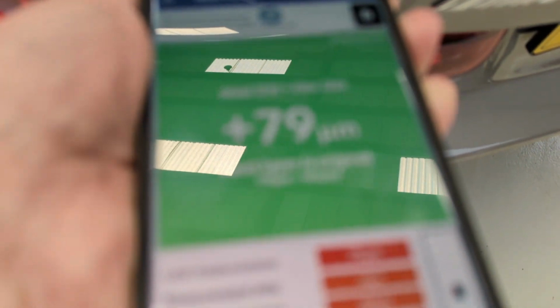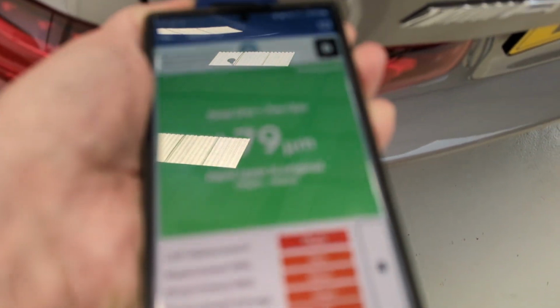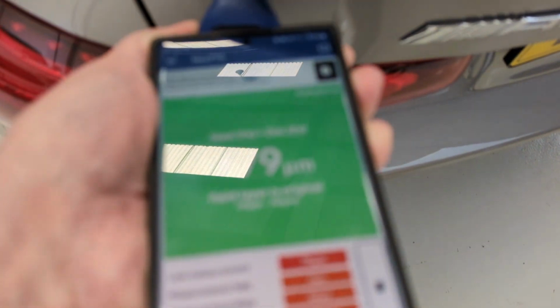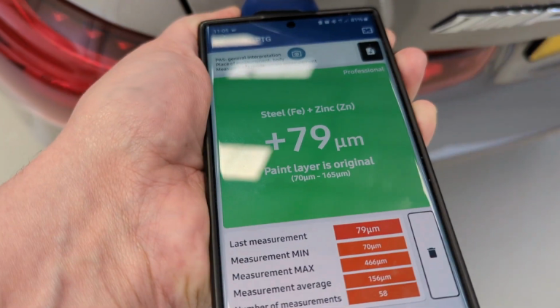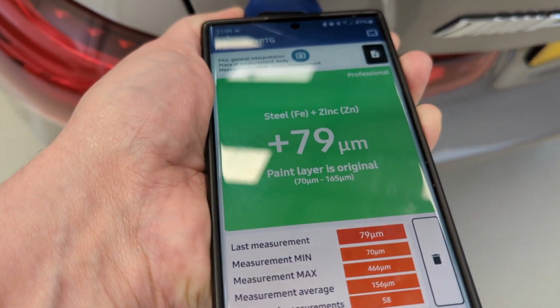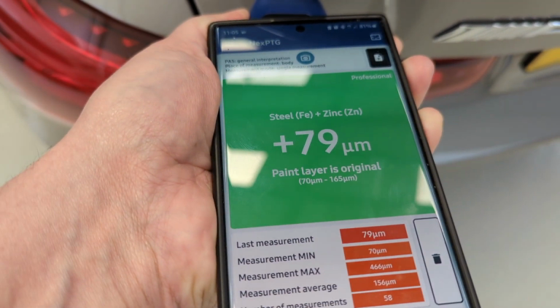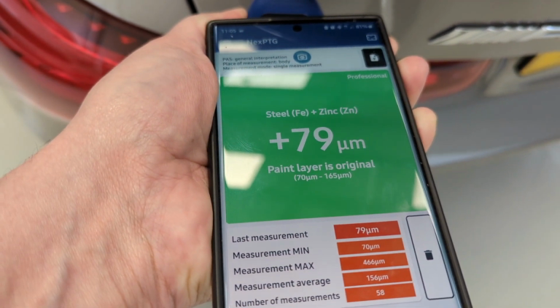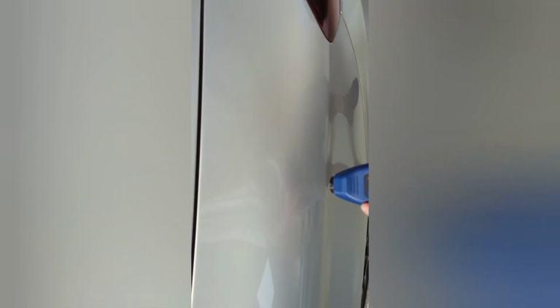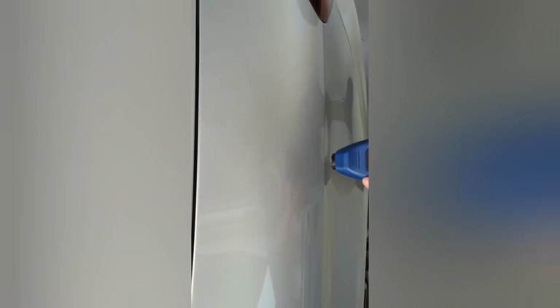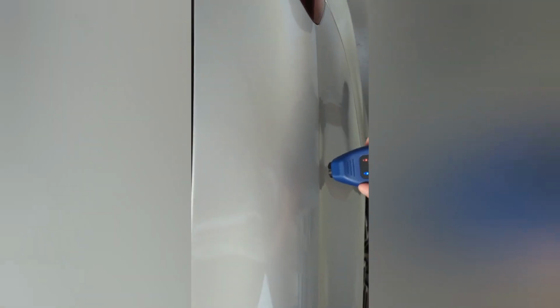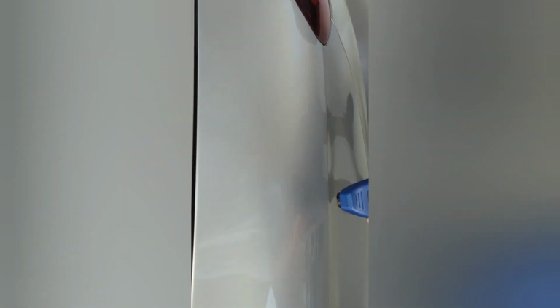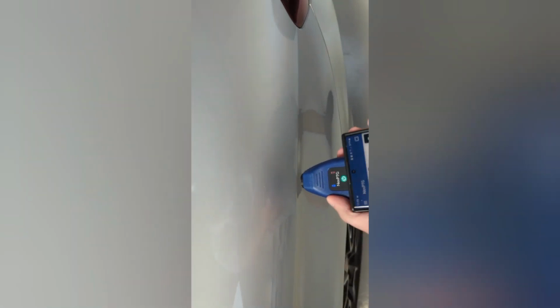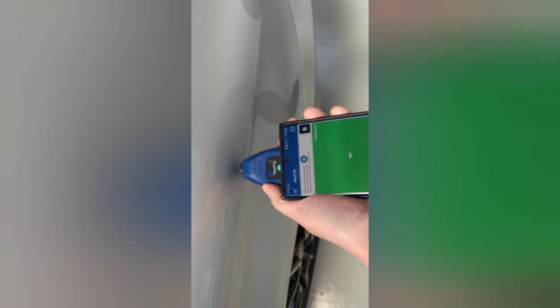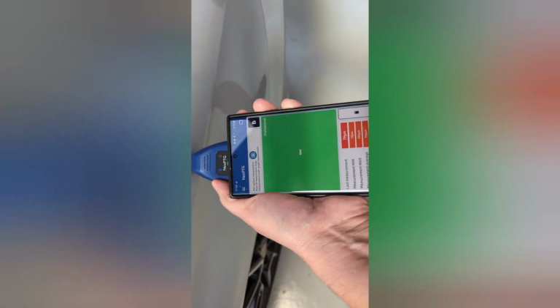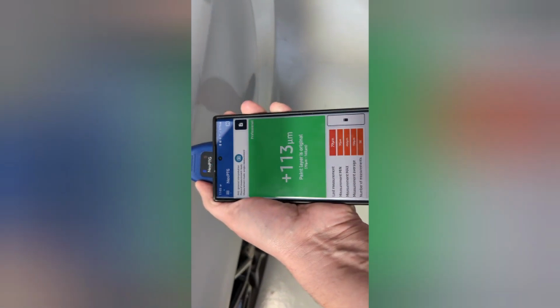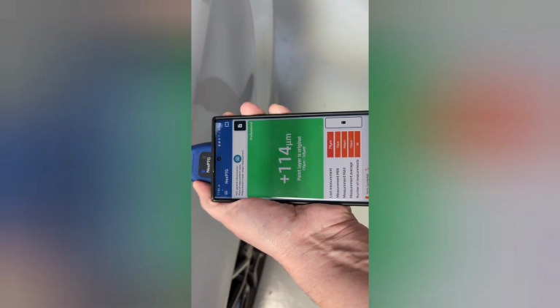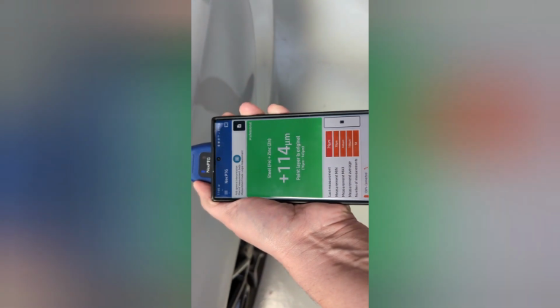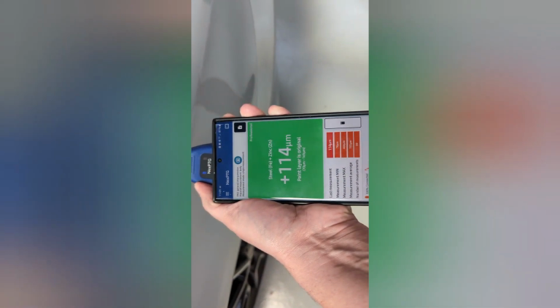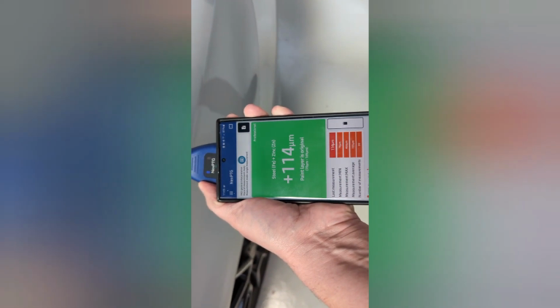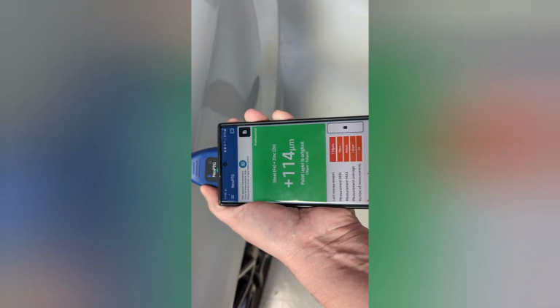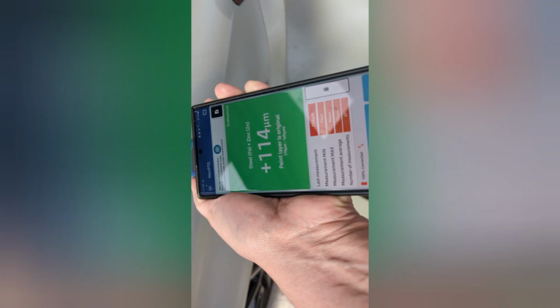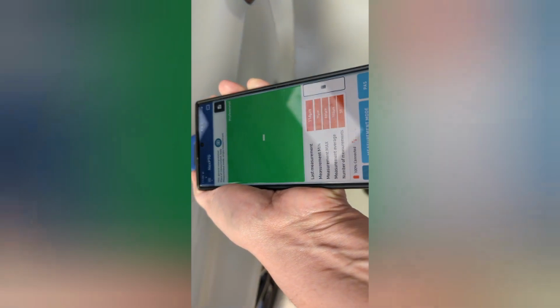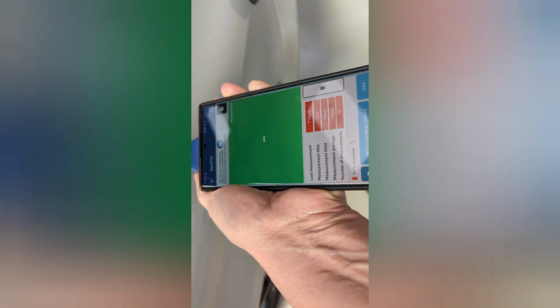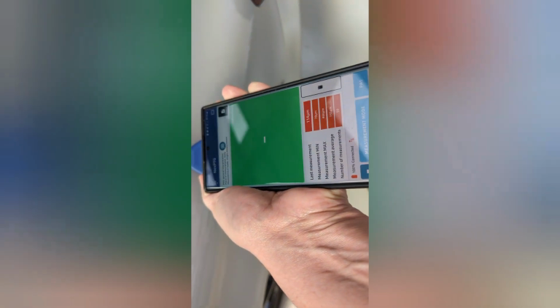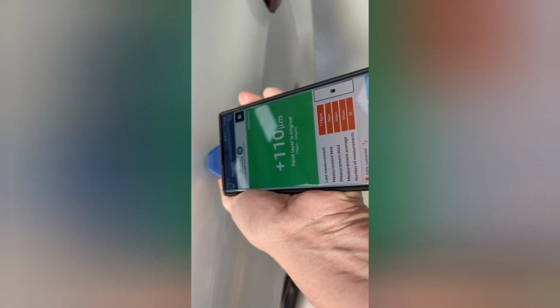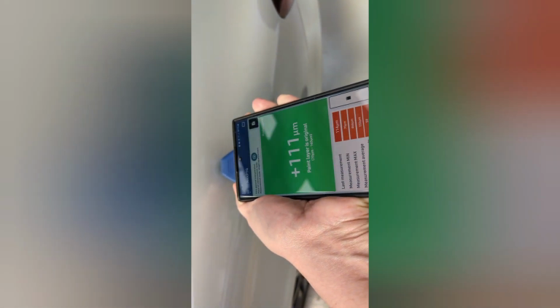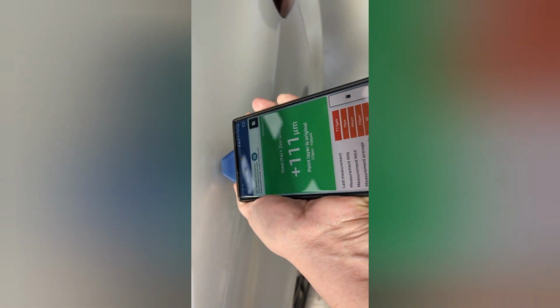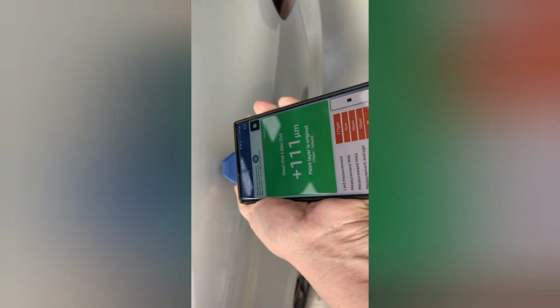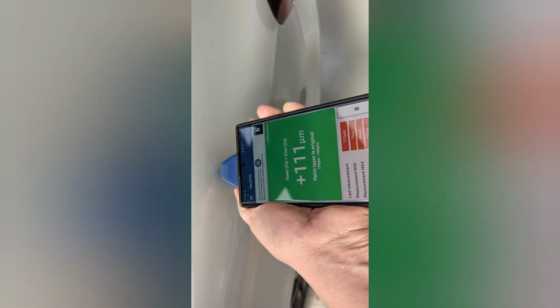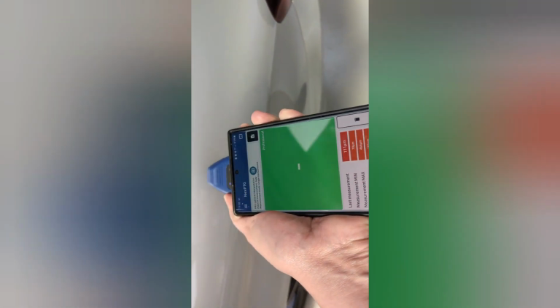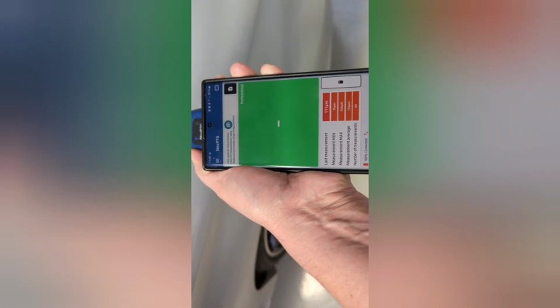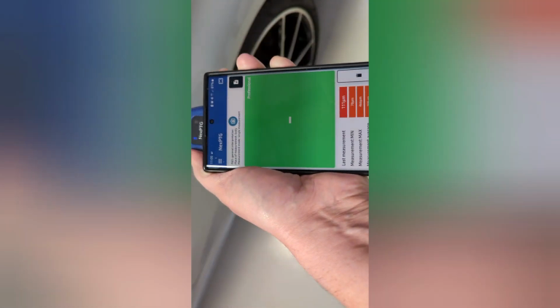This one reads 79. This is an E-Class, and so the S-Class has got better paint, the E-Class is better than the A-Class, but it's still low.